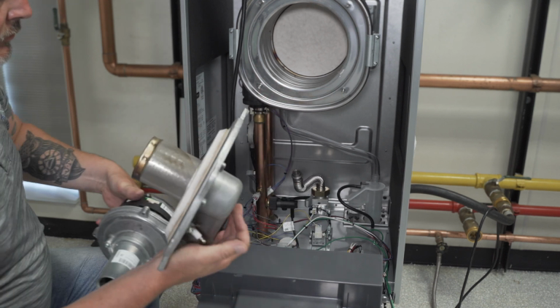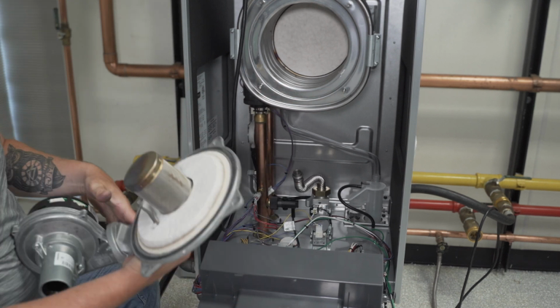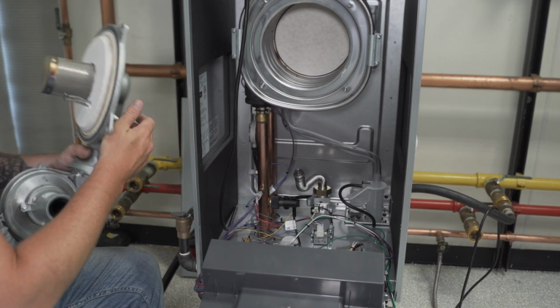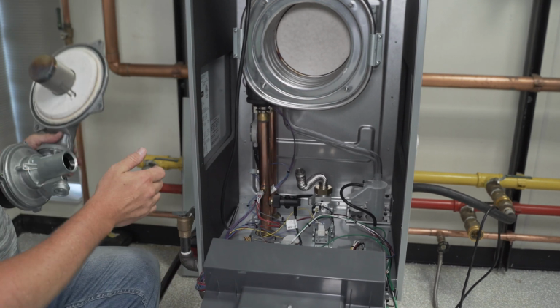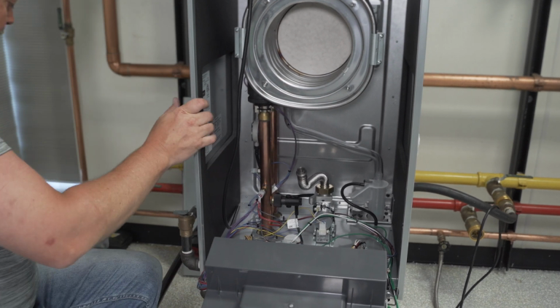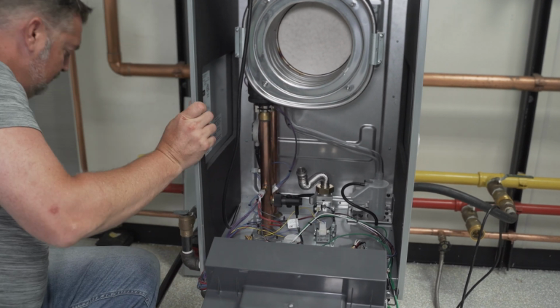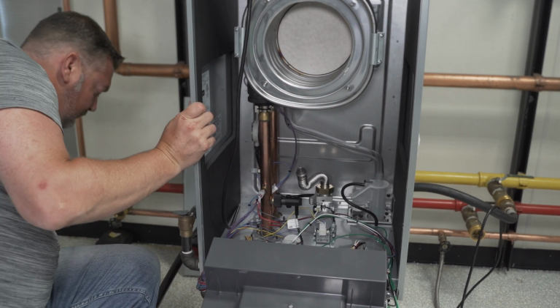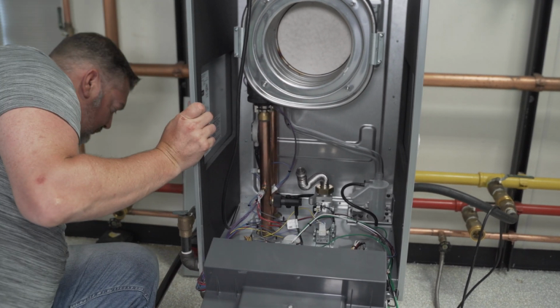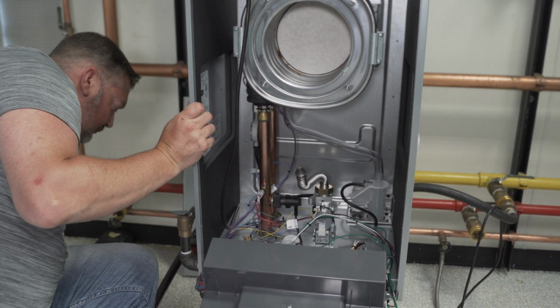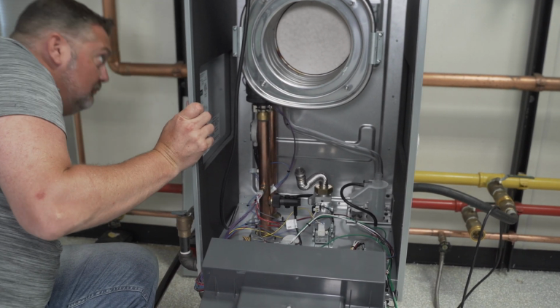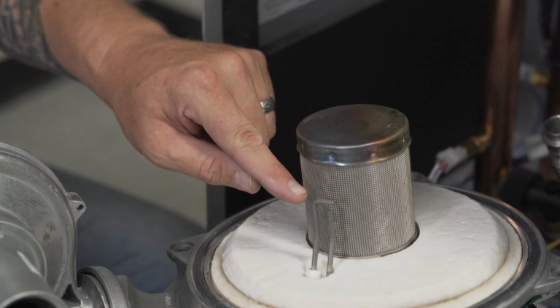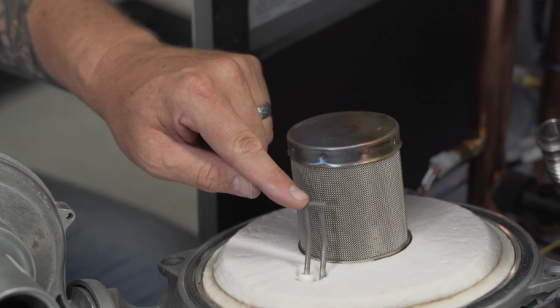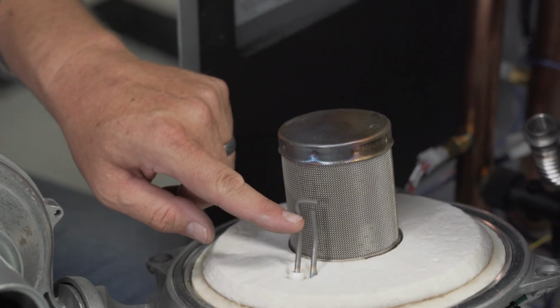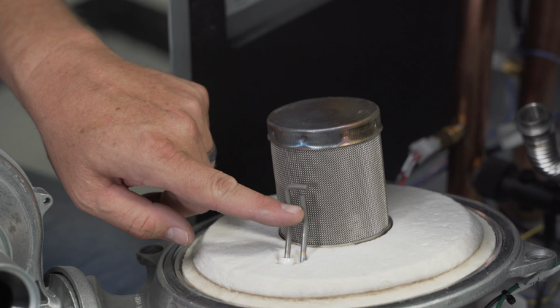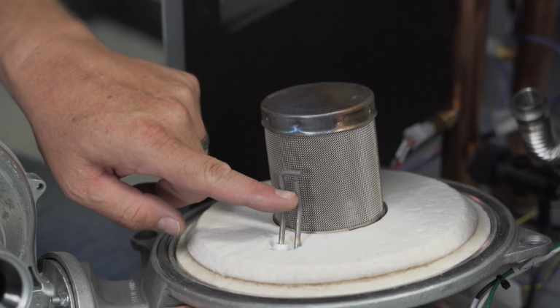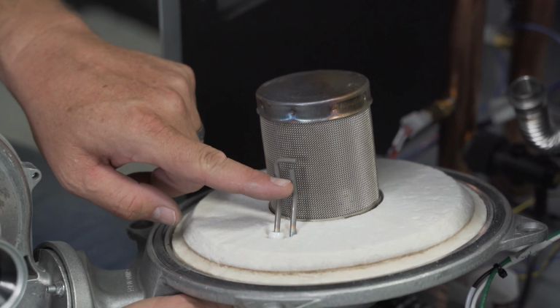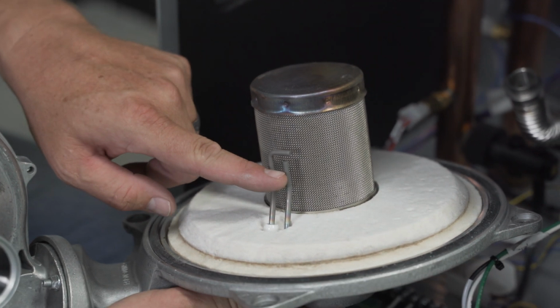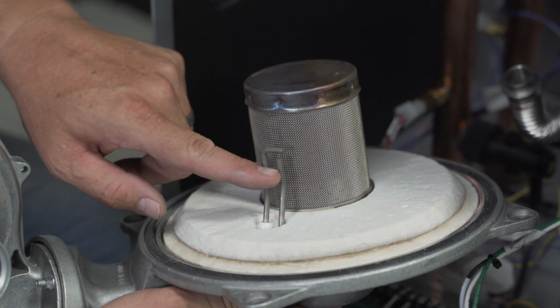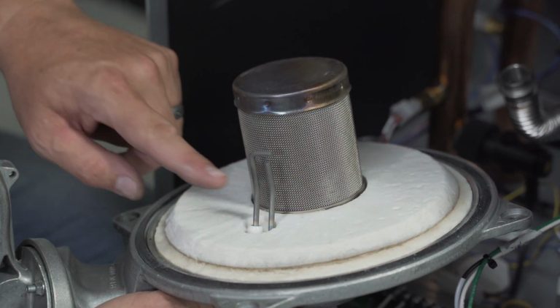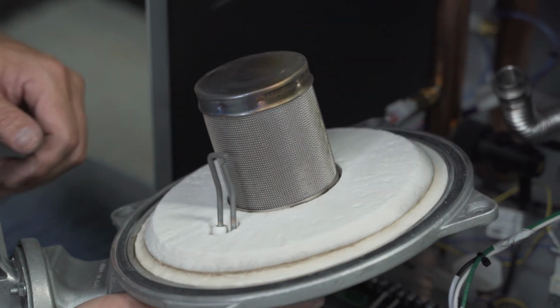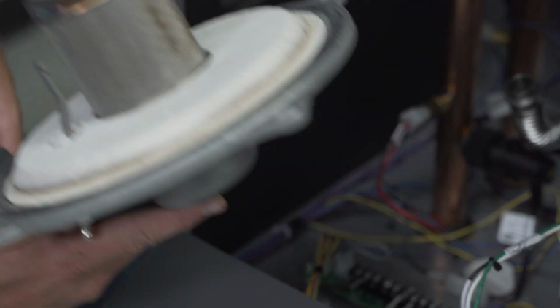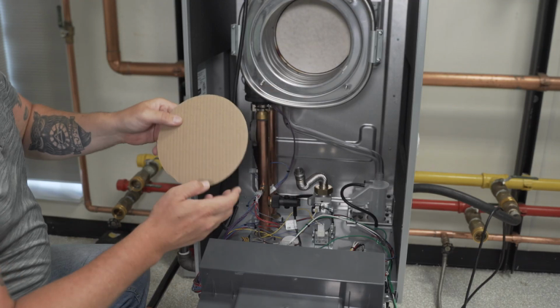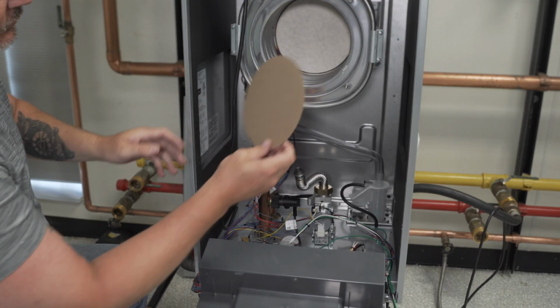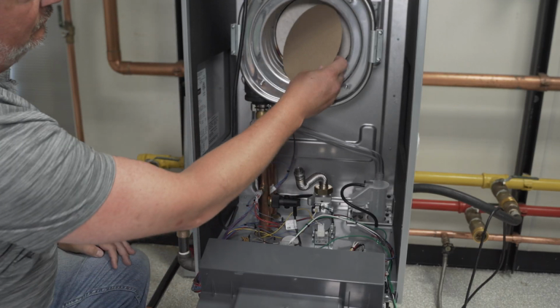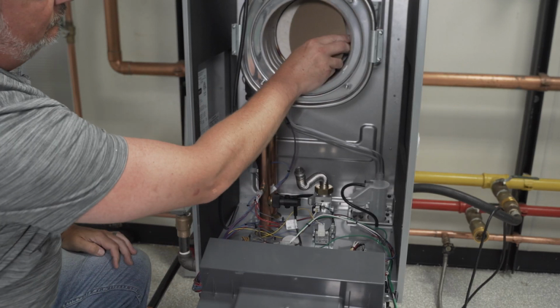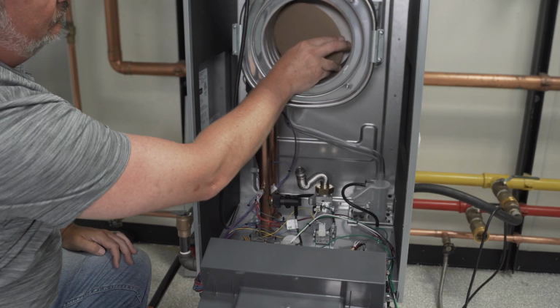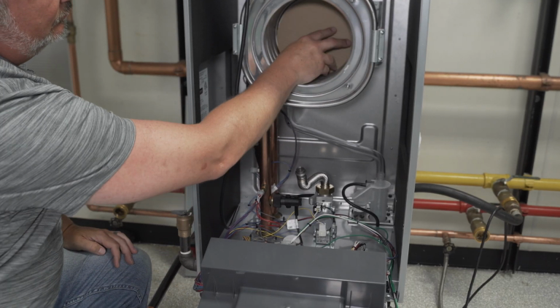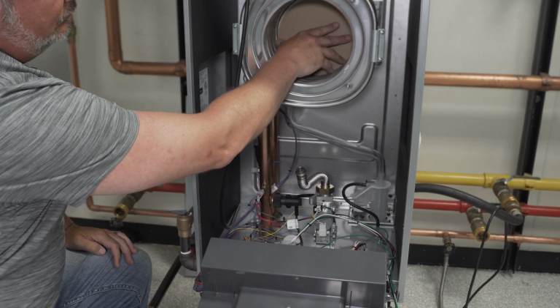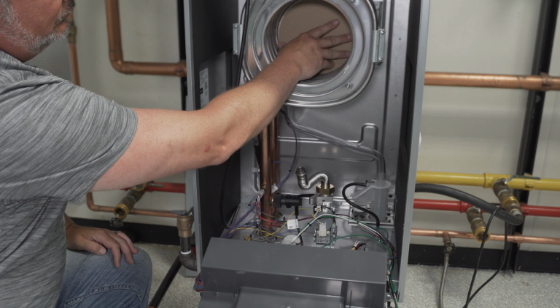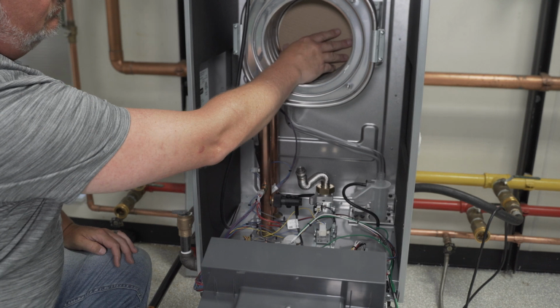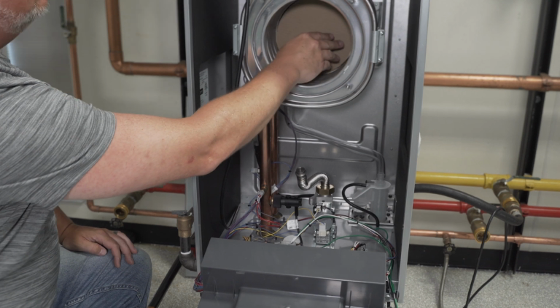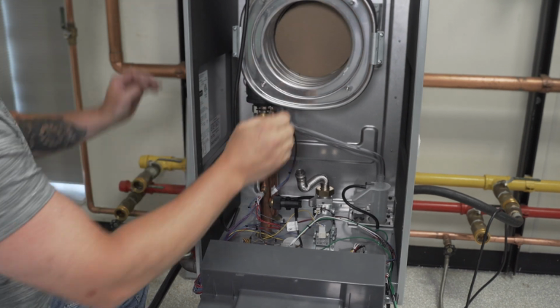With the door removed, inspect the igniter and flame sensor and clean as needed. With the burner door removed, insert the 7 inch refractory protector in the rear of the burner chamber.